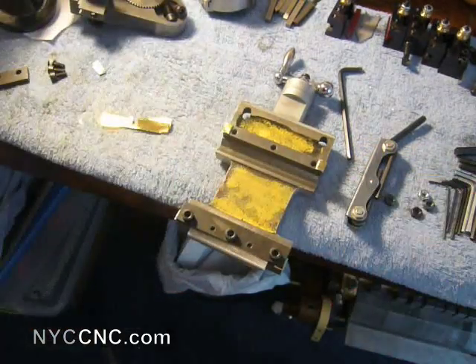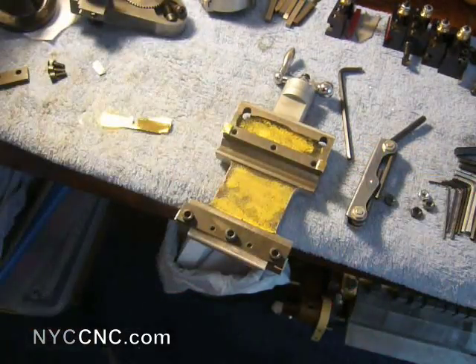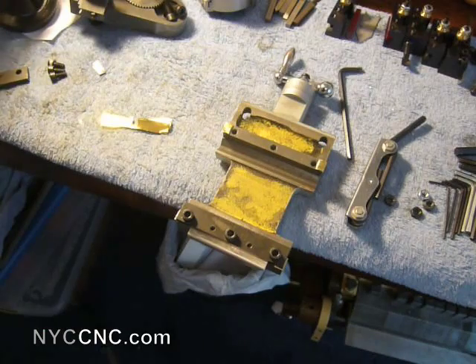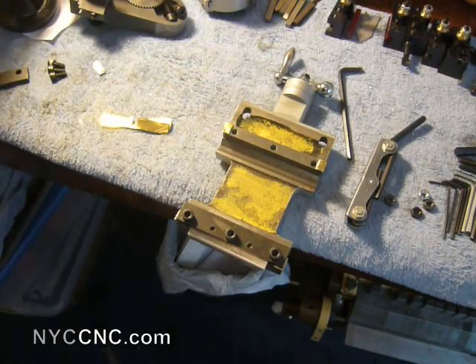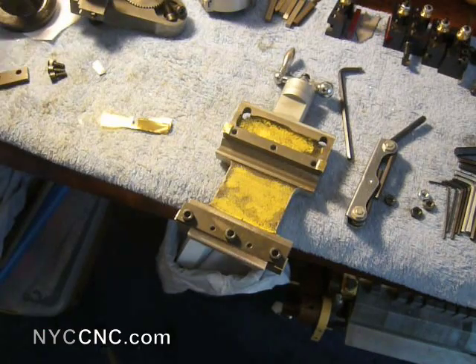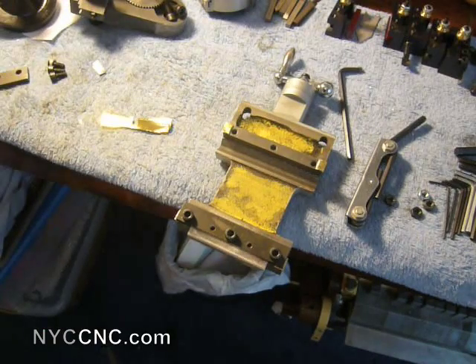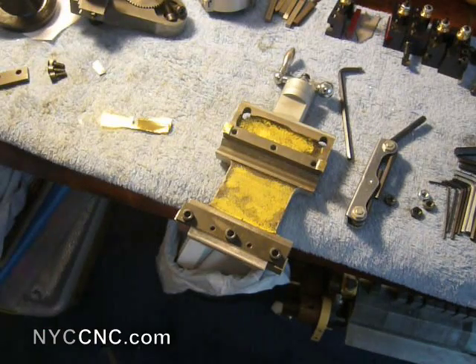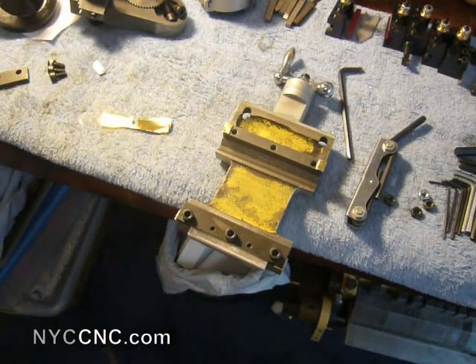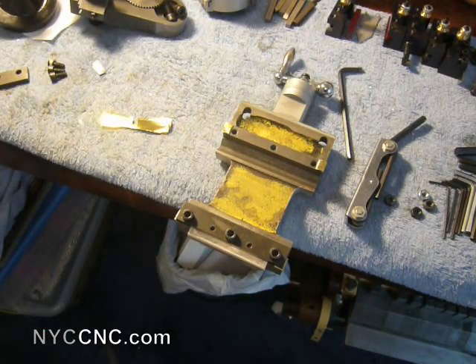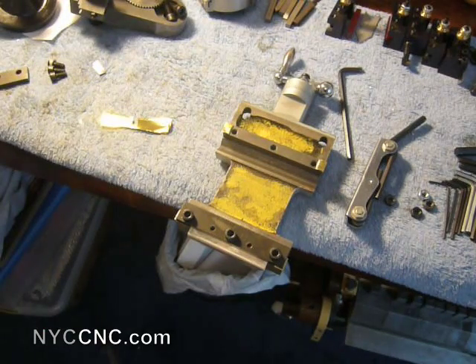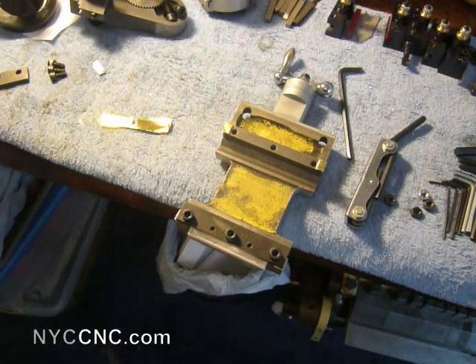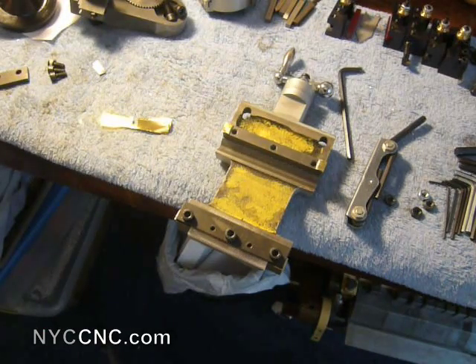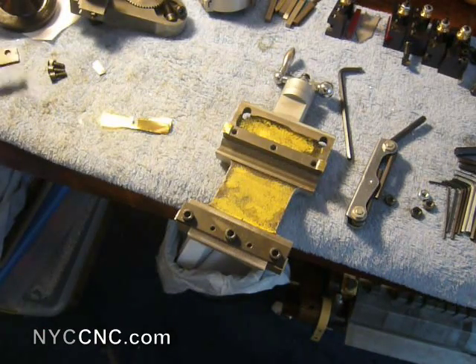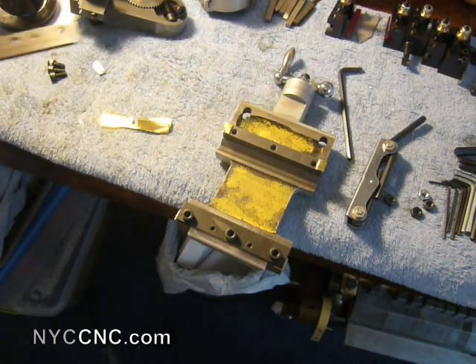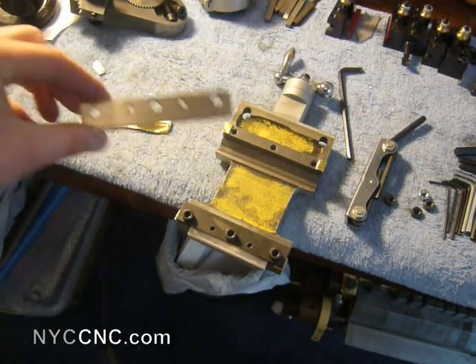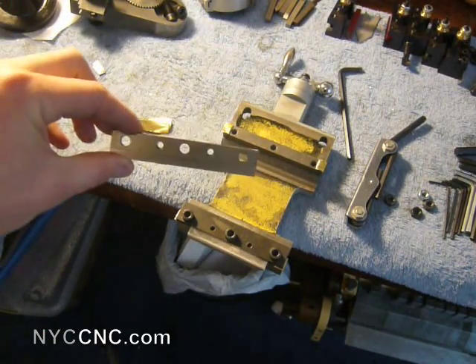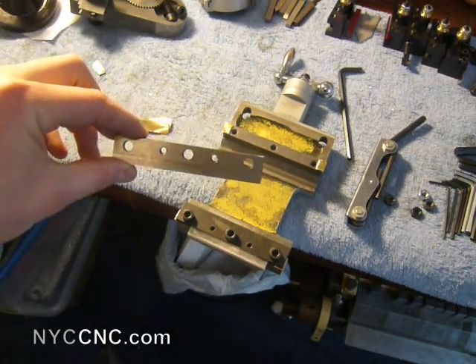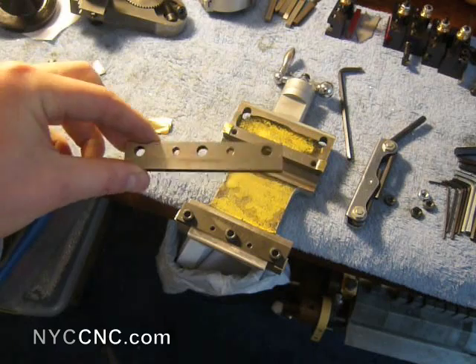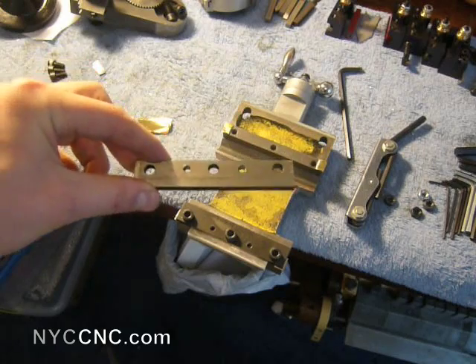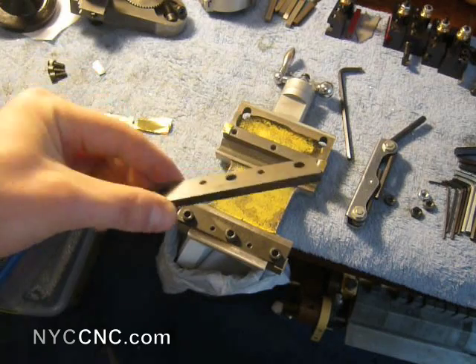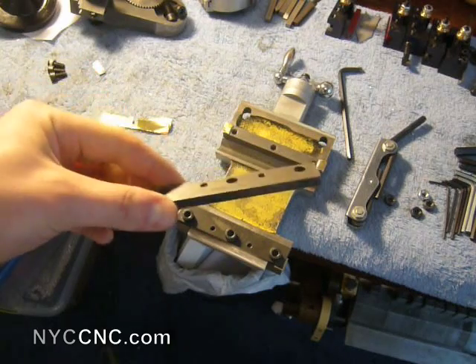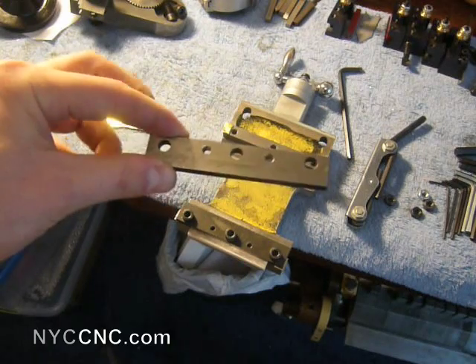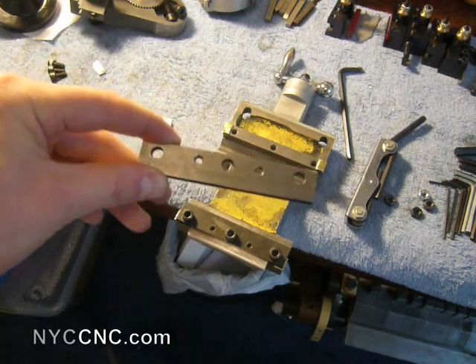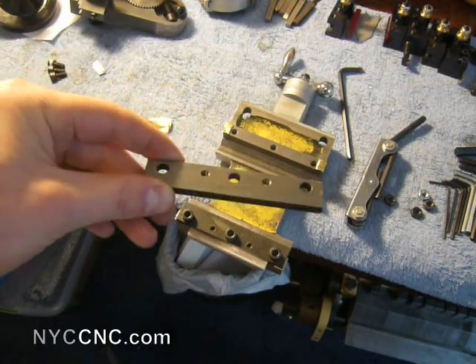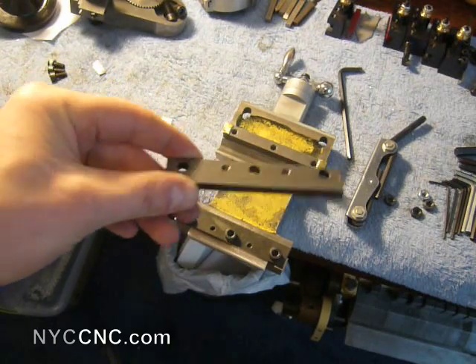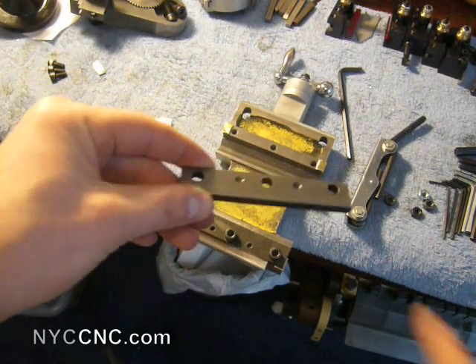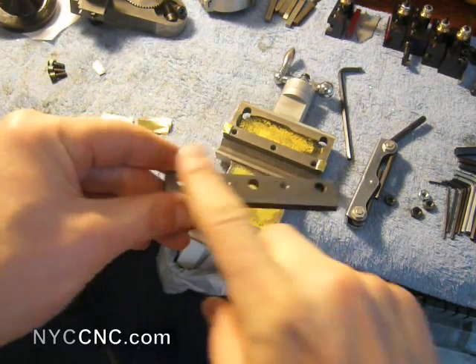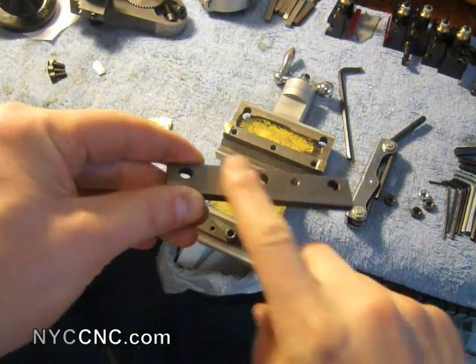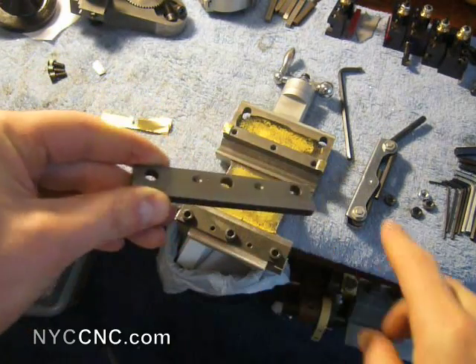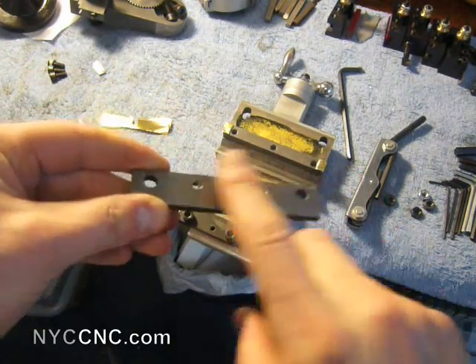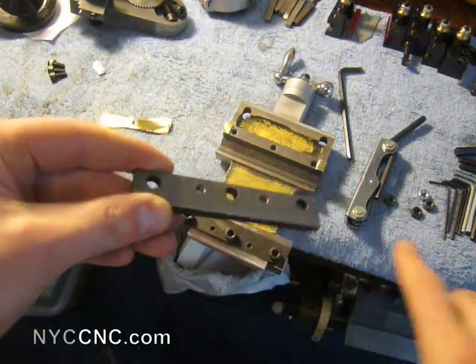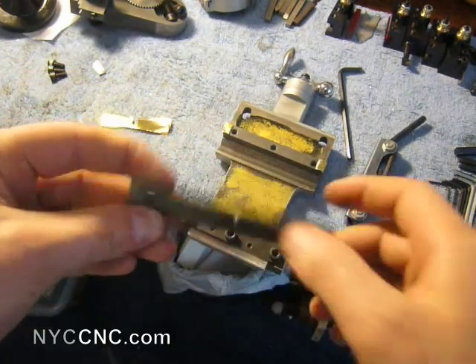I shot a quick email to the folks at Micromark, and they sent a replacement in the mail — free, both for the part and for shipping — so certainly a shout out to them. Really appreciate that.